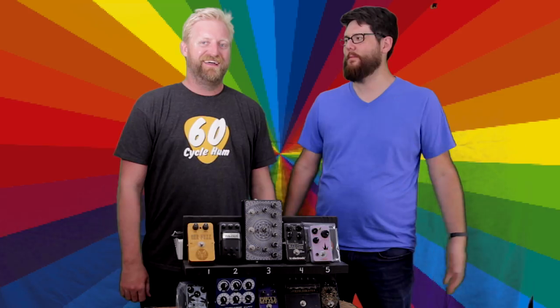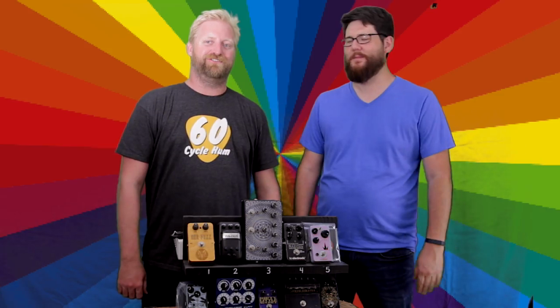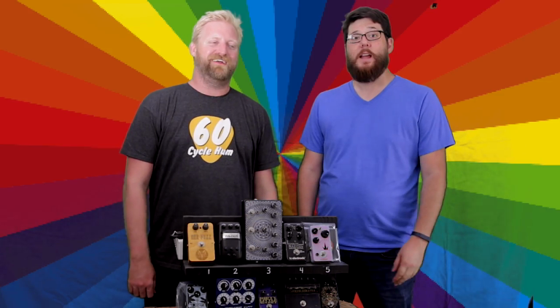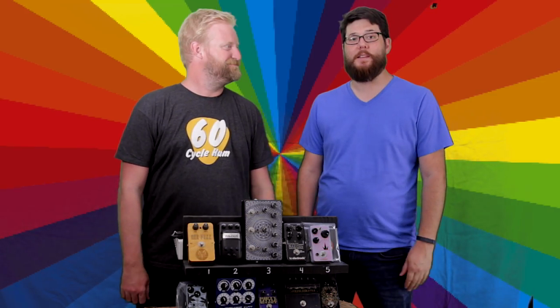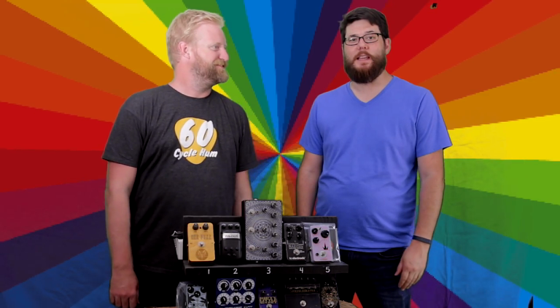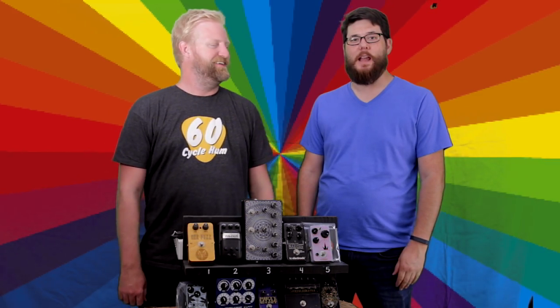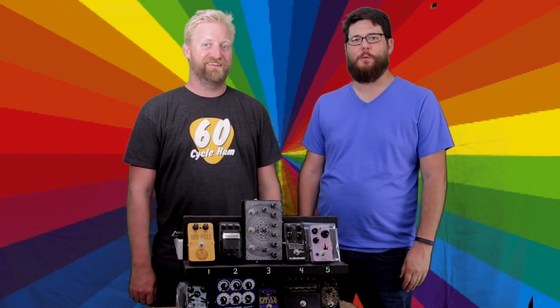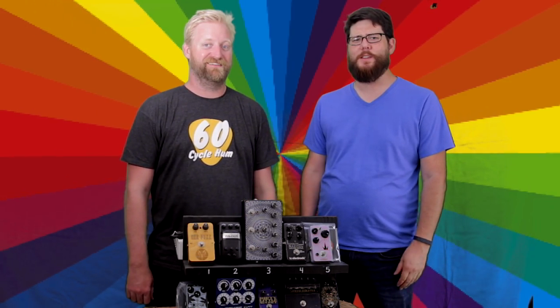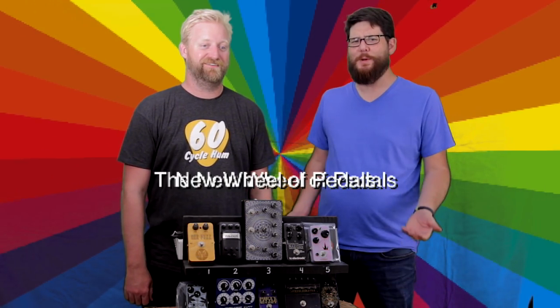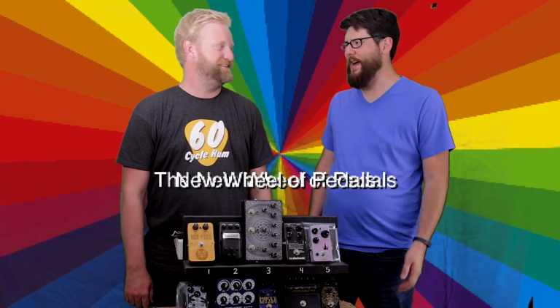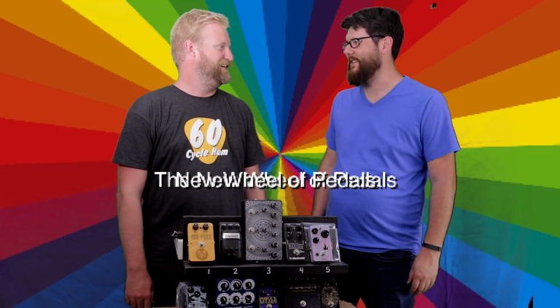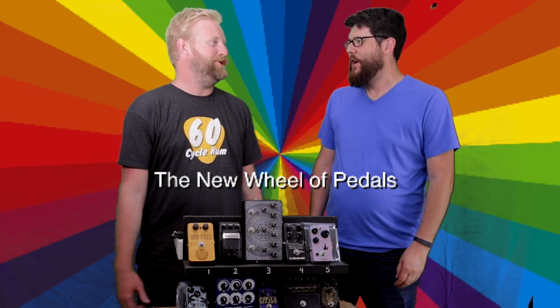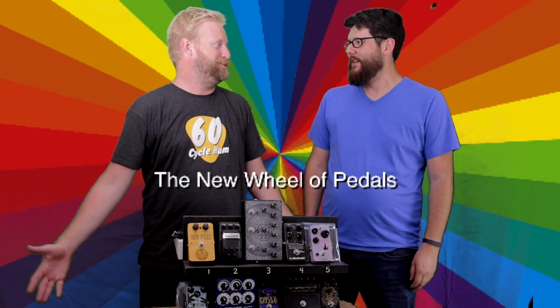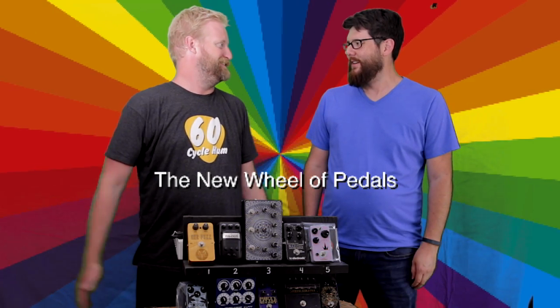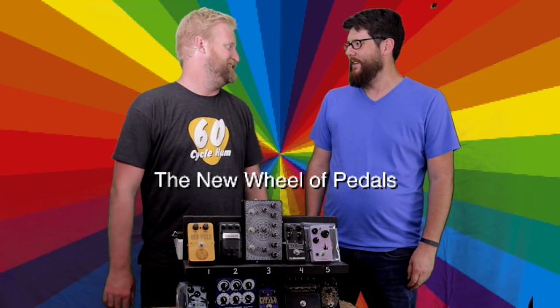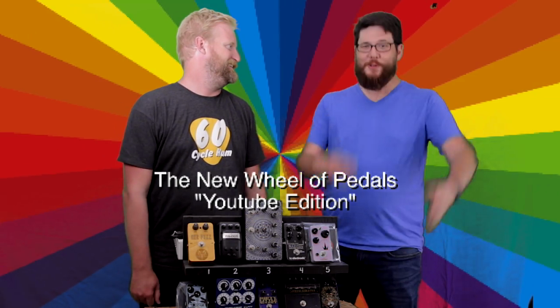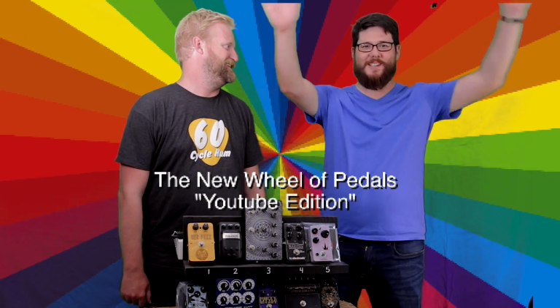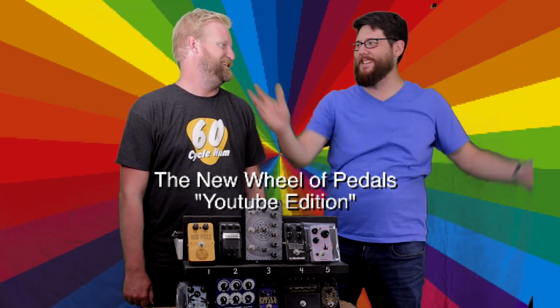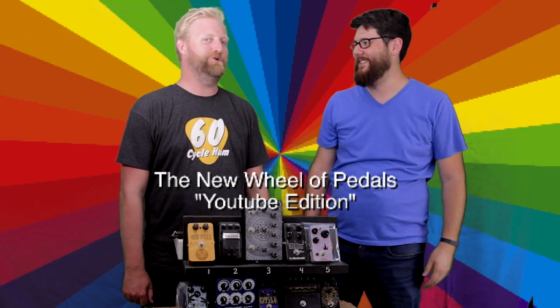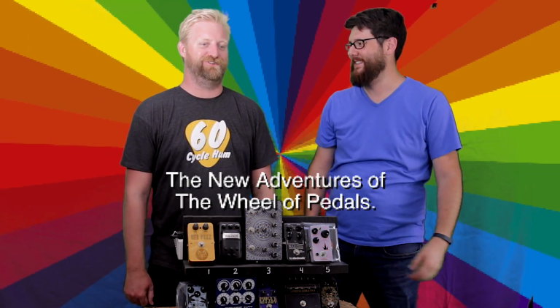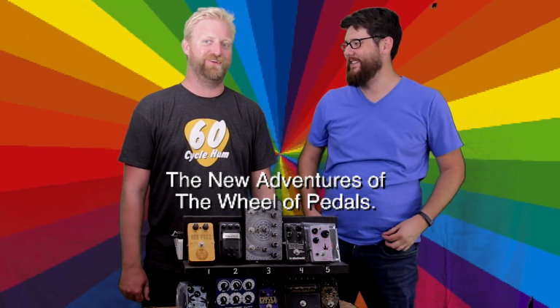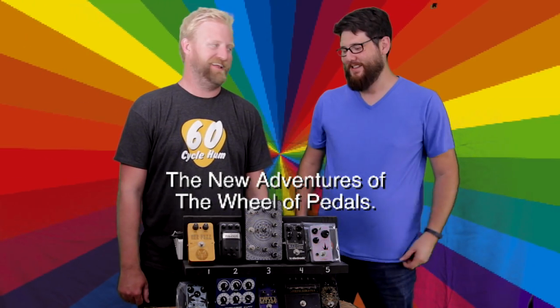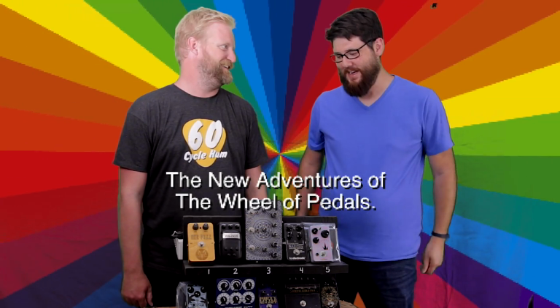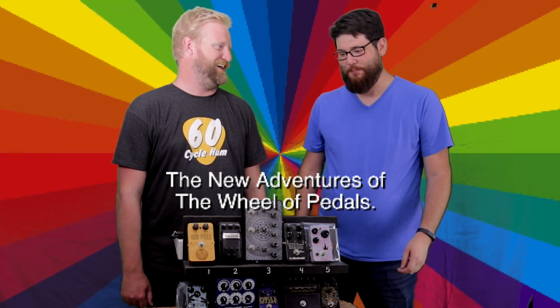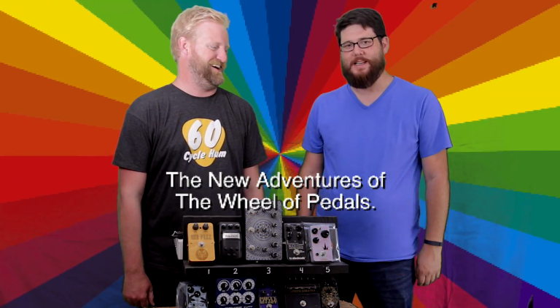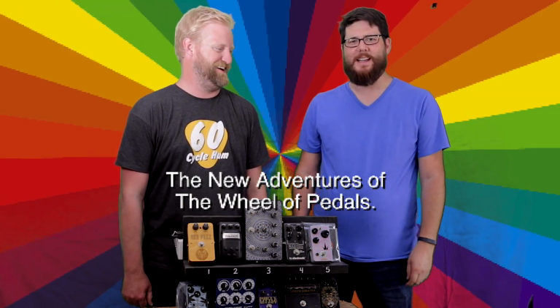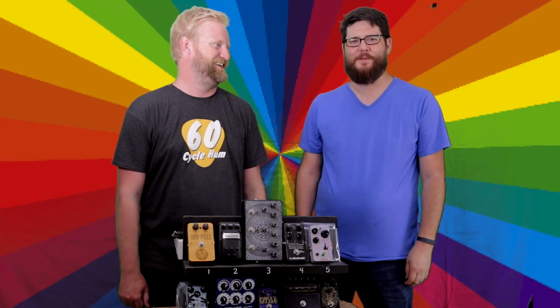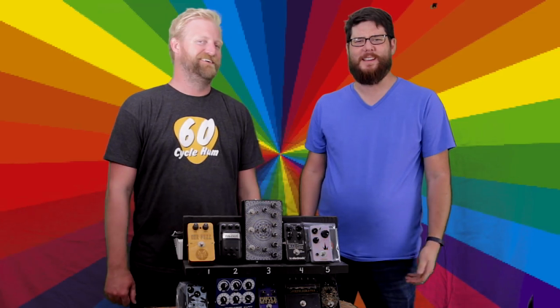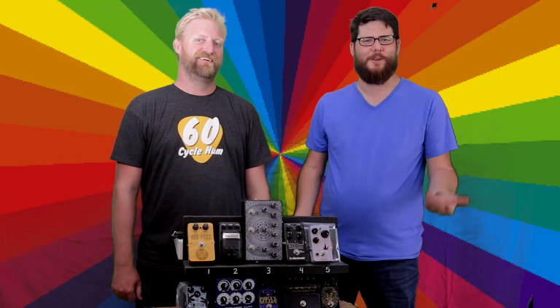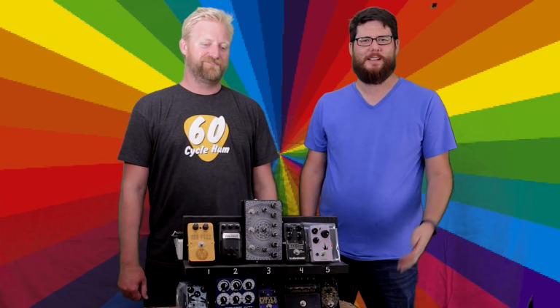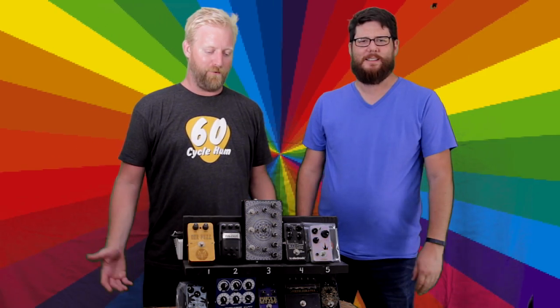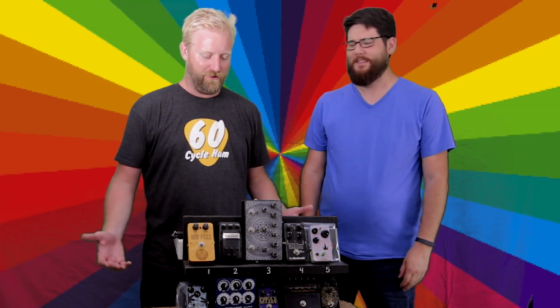Hey, this is Ryan and this is Steve, and you're watching the Wheel of Pedals — the YouTube edition. The new adventures of the Wheel of Pedals! Yeah, we're taking it to video.